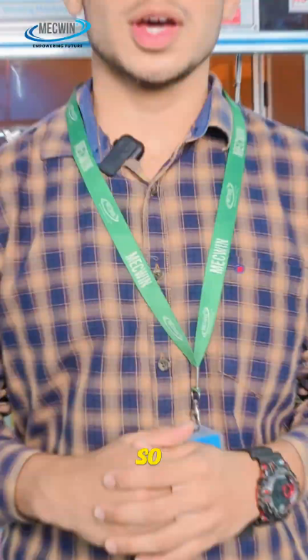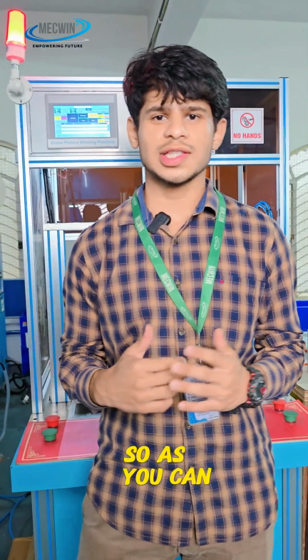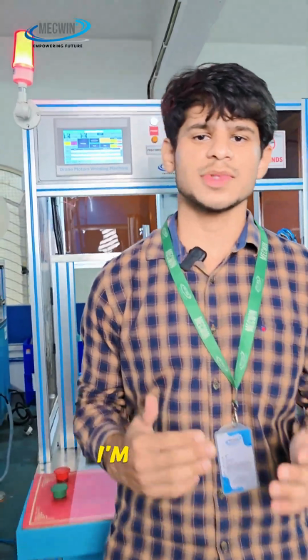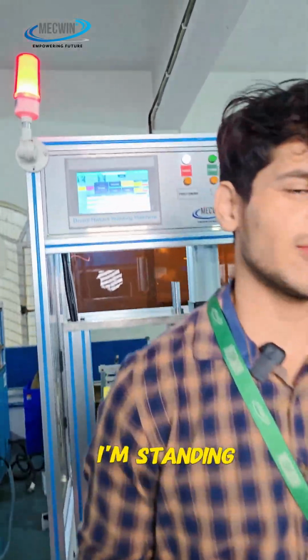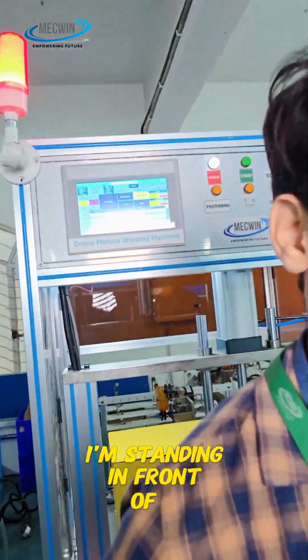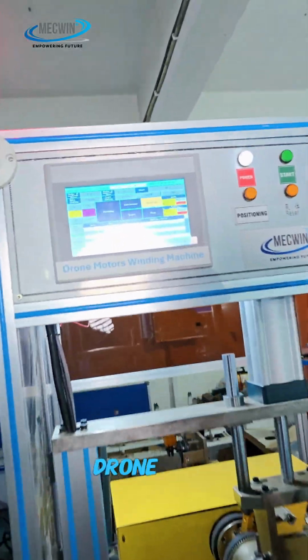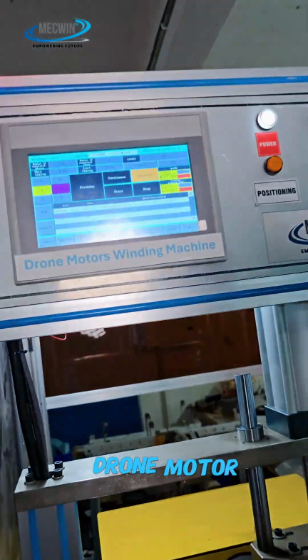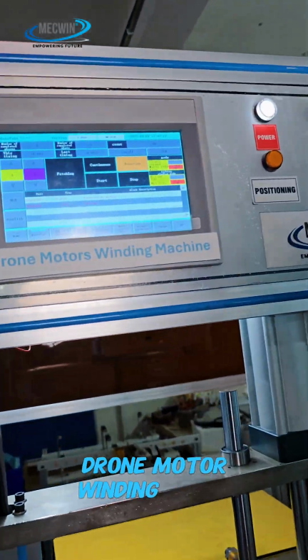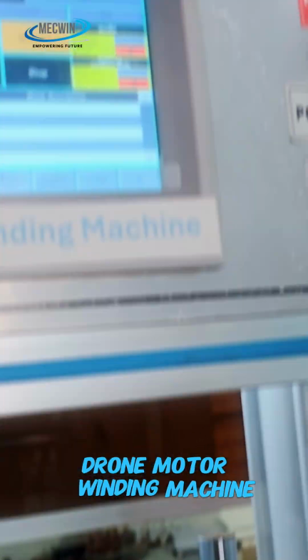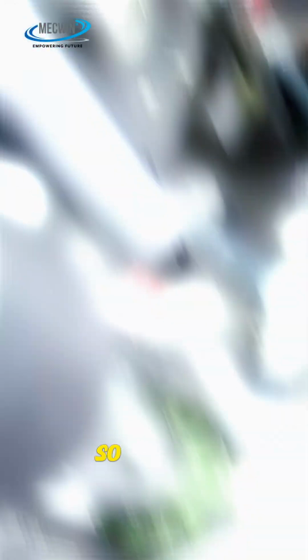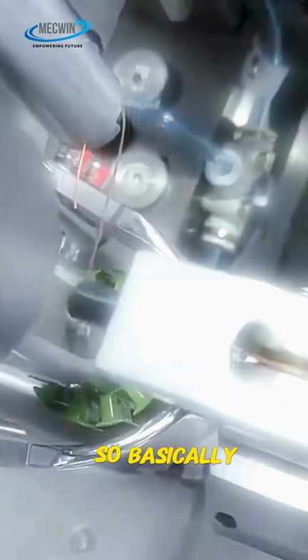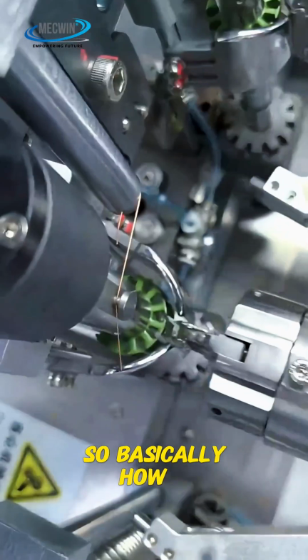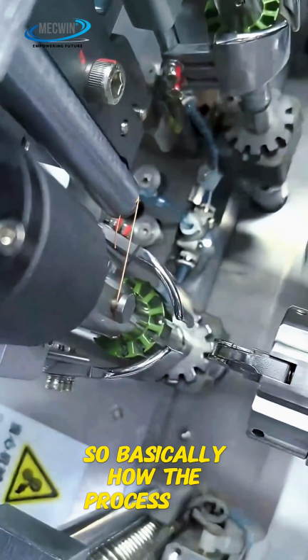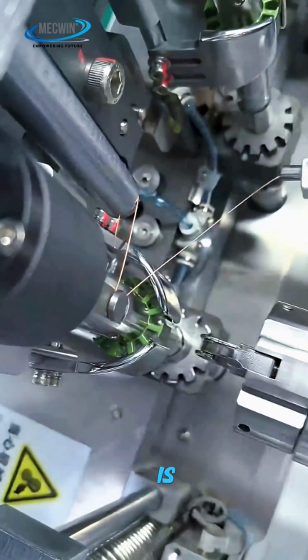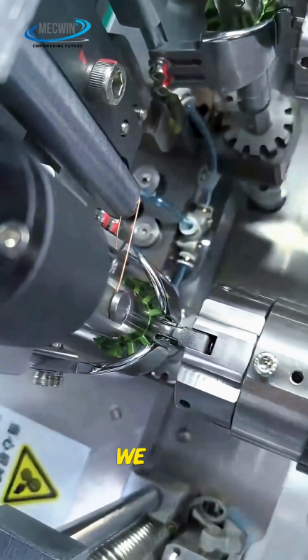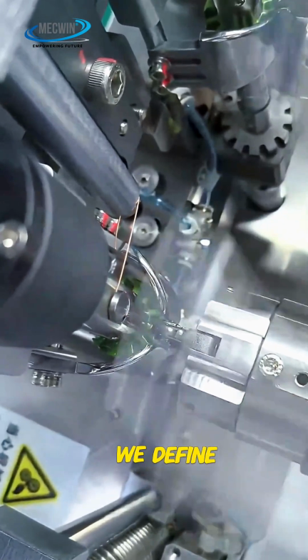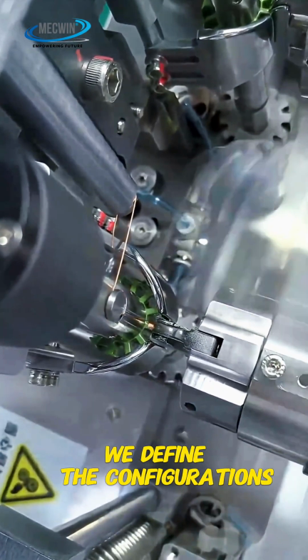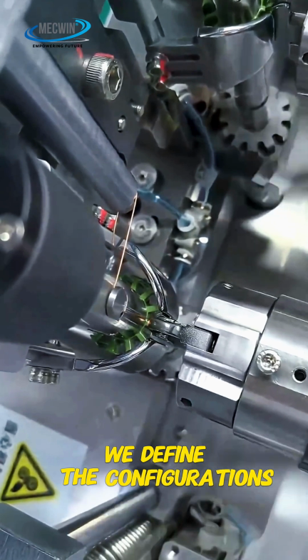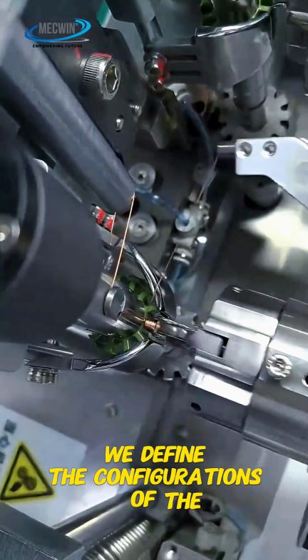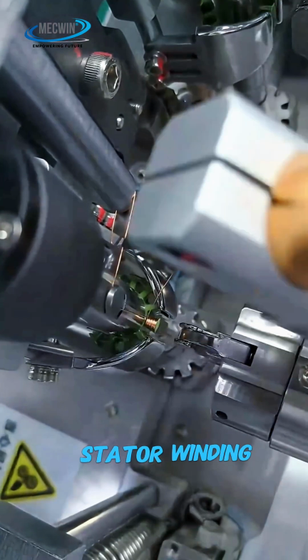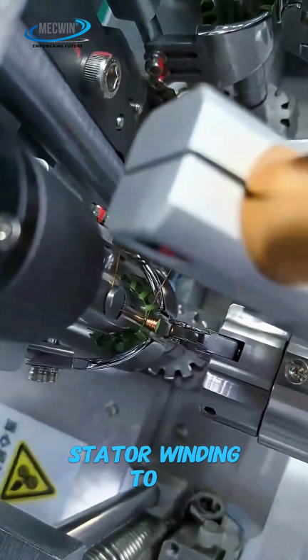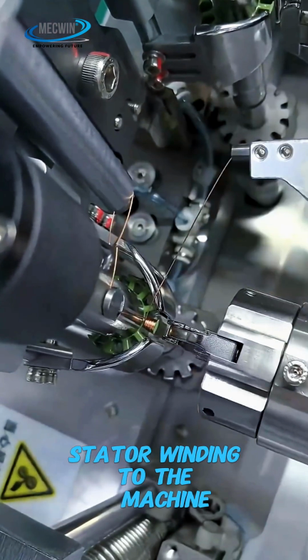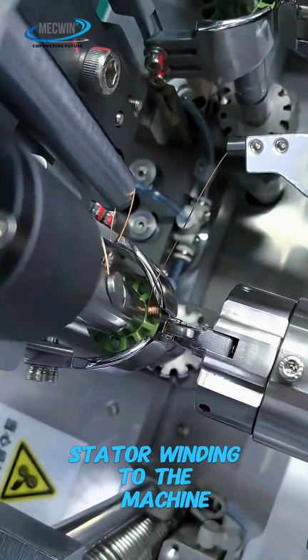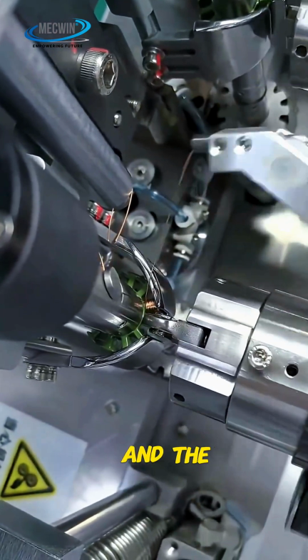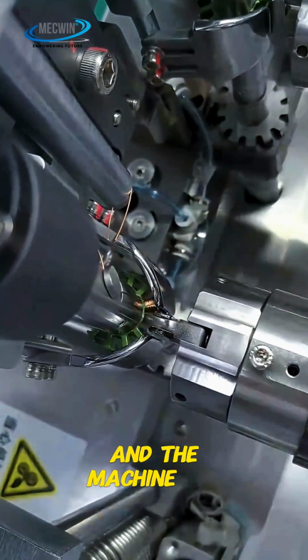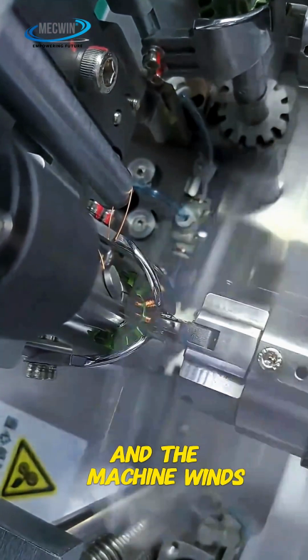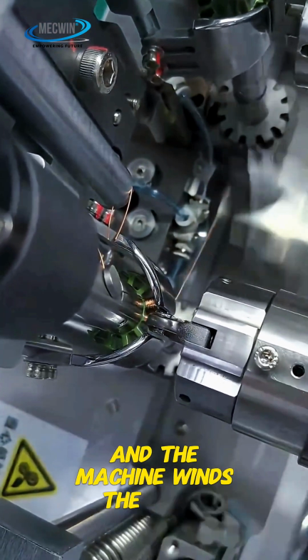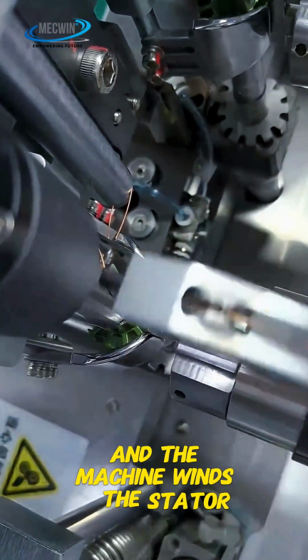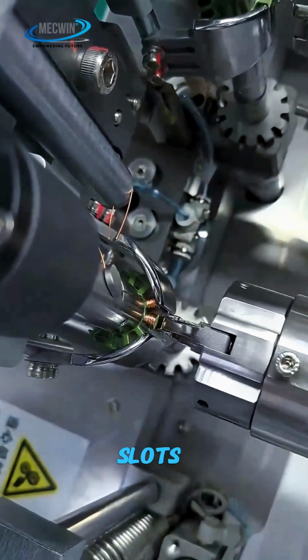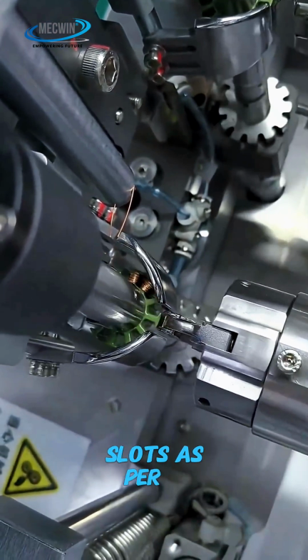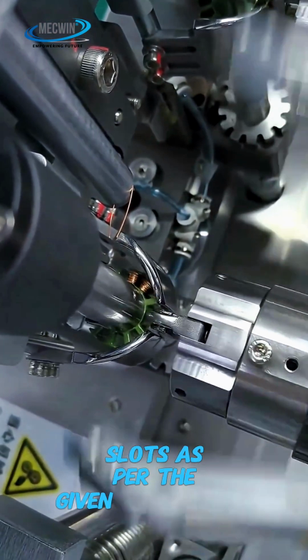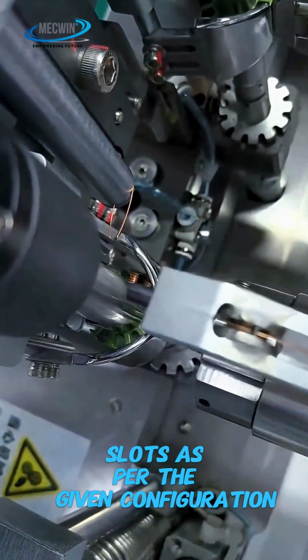As you can see, I am standing in front of the drone motor winding machine. Basically, how the process works is: we define the configuration of the stator winding to the machine, and the machine winds the stator slot as per the given configuration.